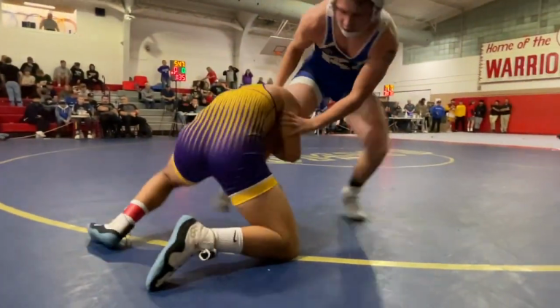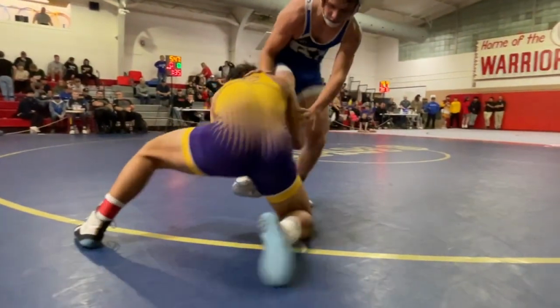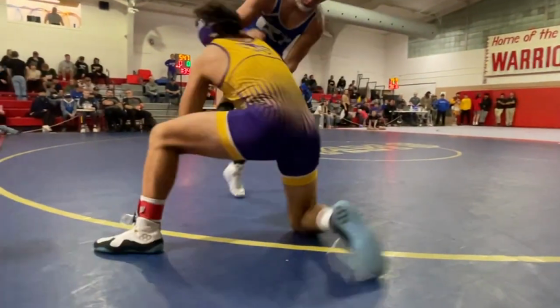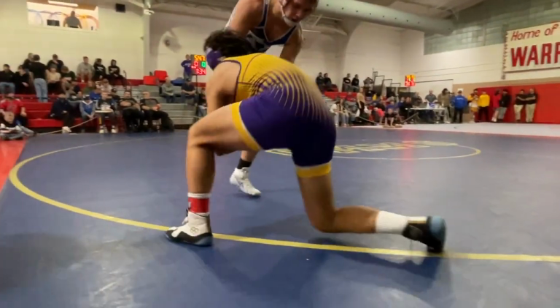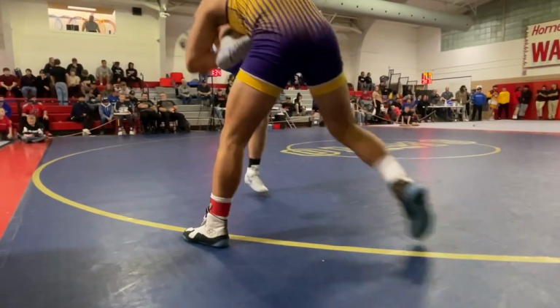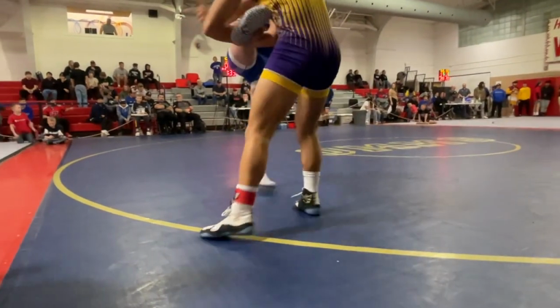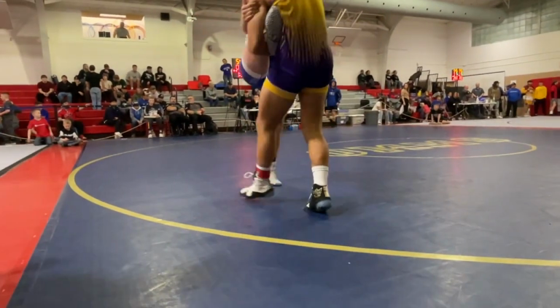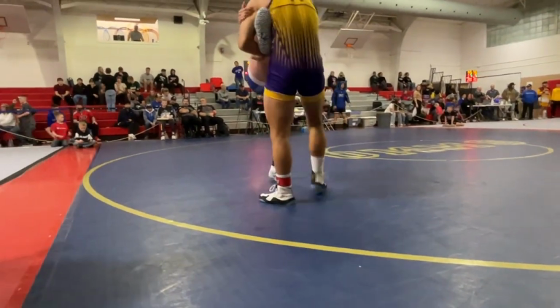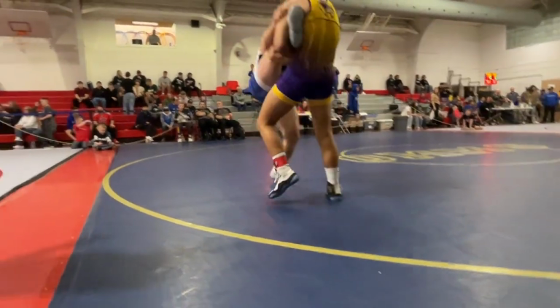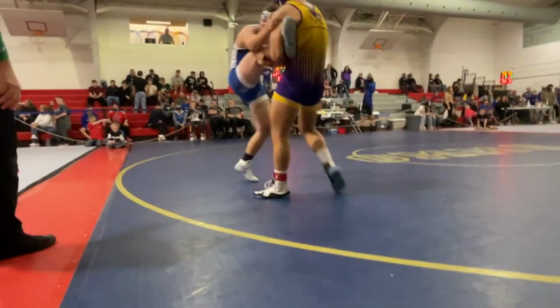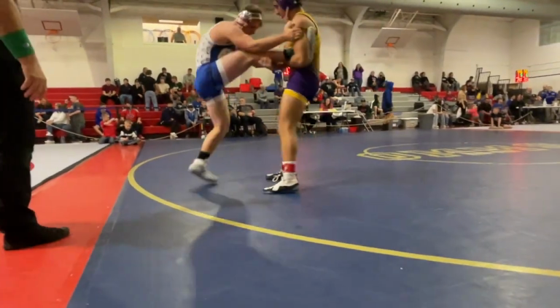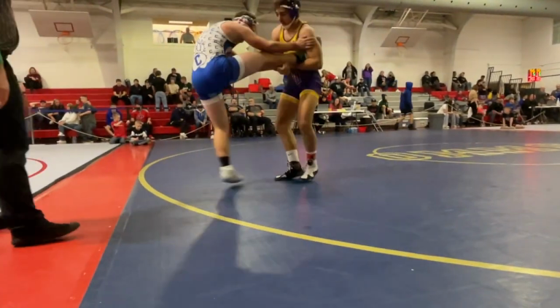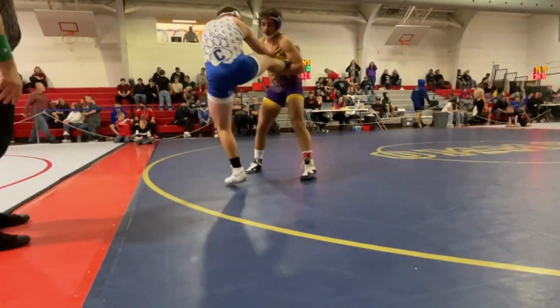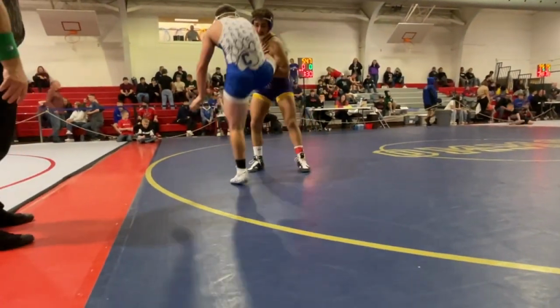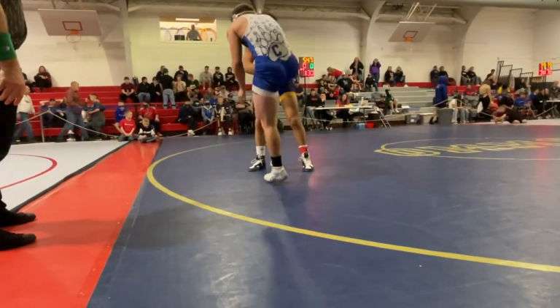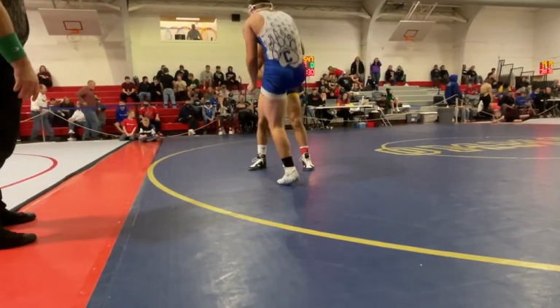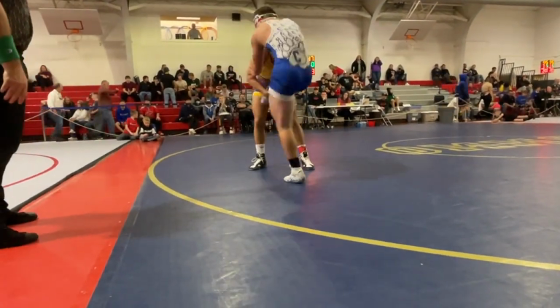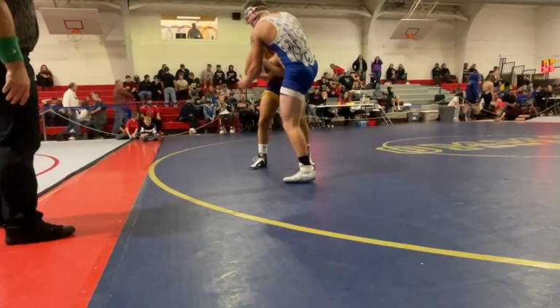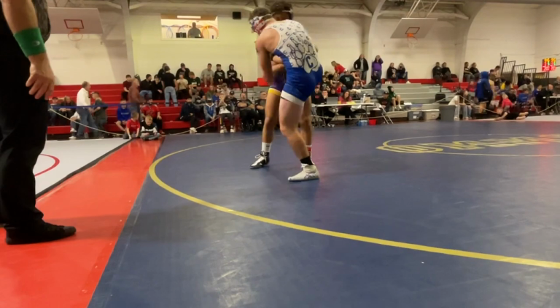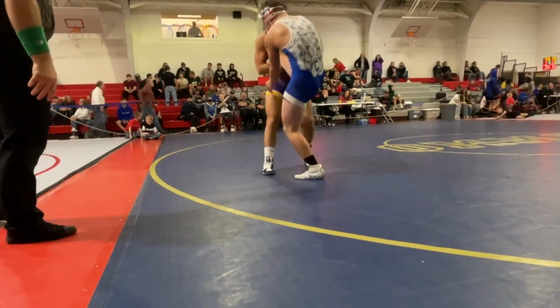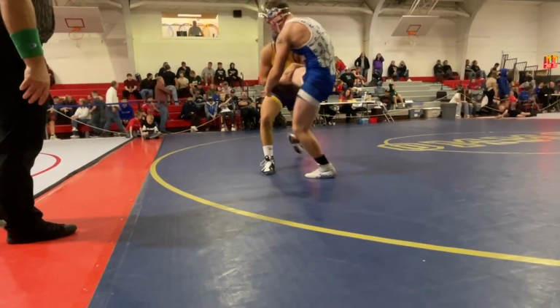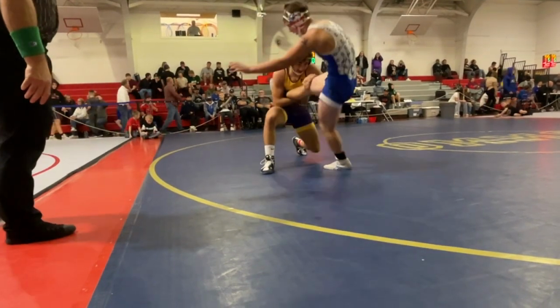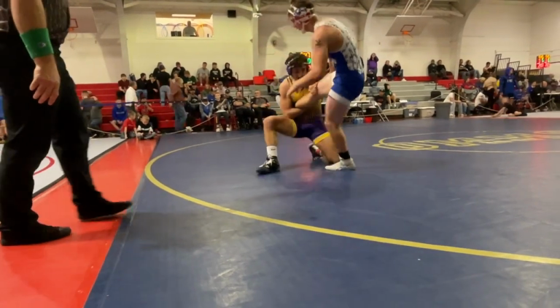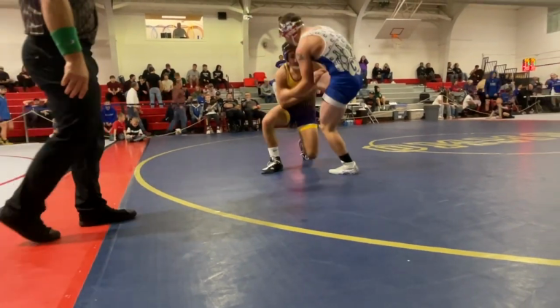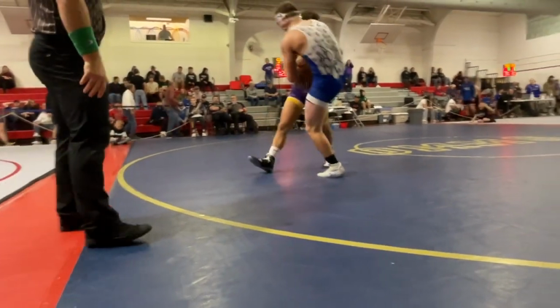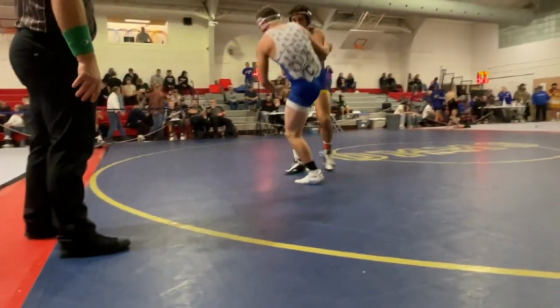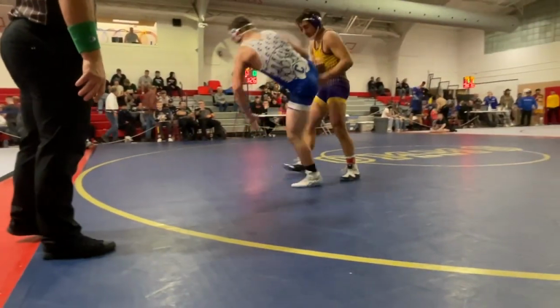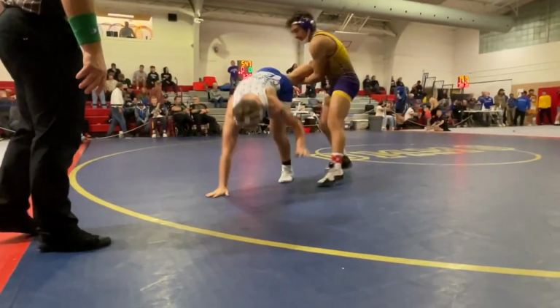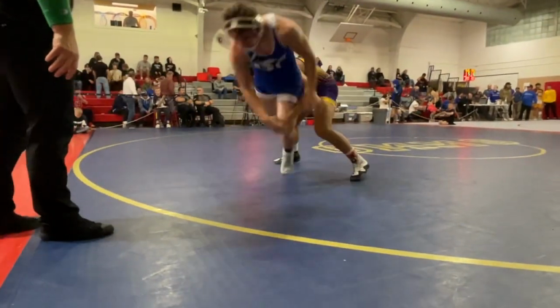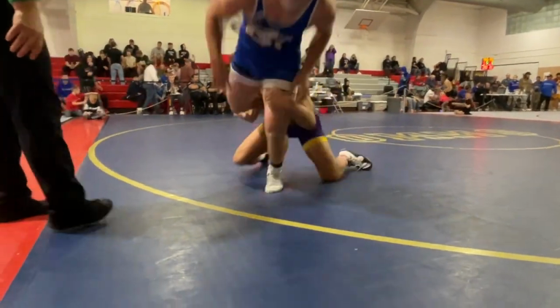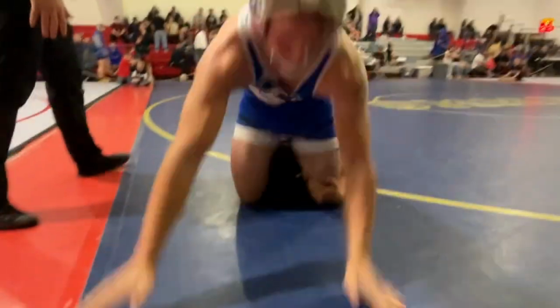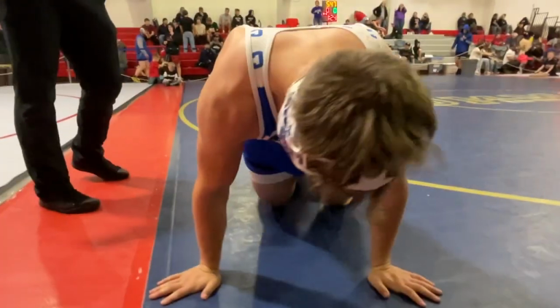Hold the way up, hold the way up. Back trip, back trip. Pull him in, pull him into the middle. Pull him into the middle. Back trip. There we go. We're on.